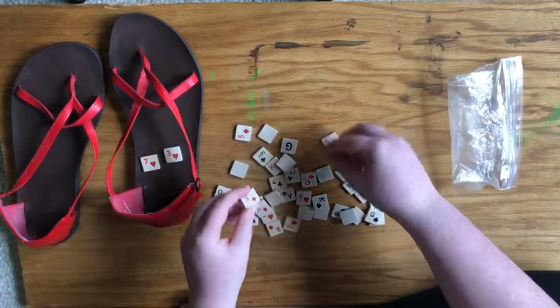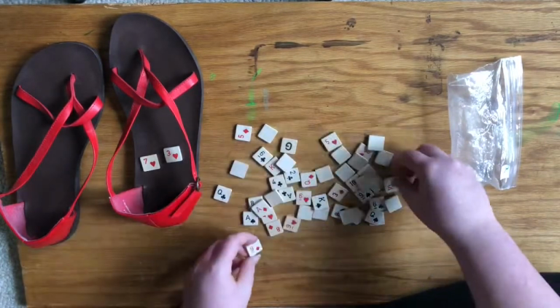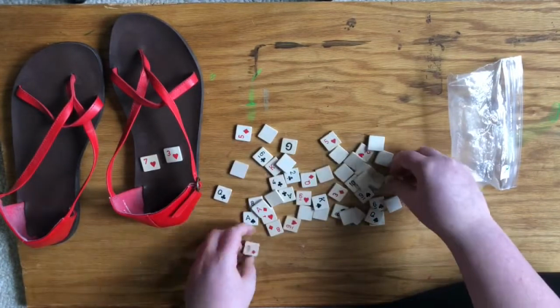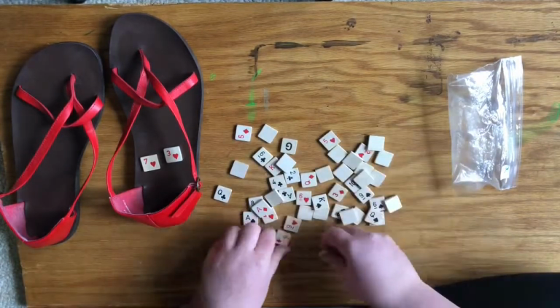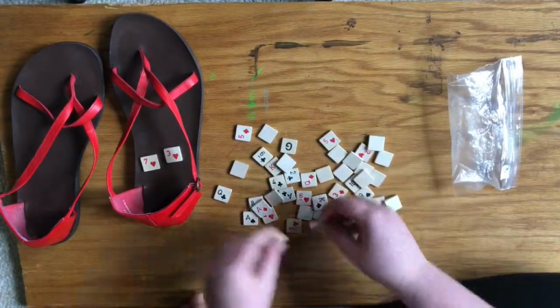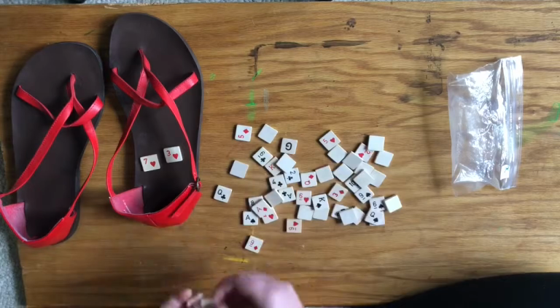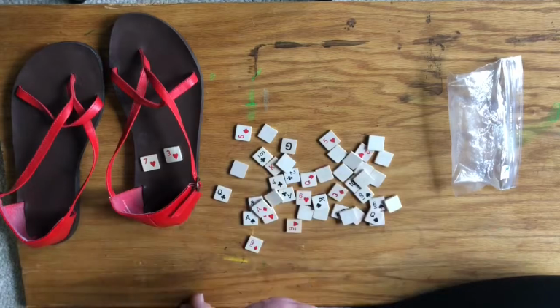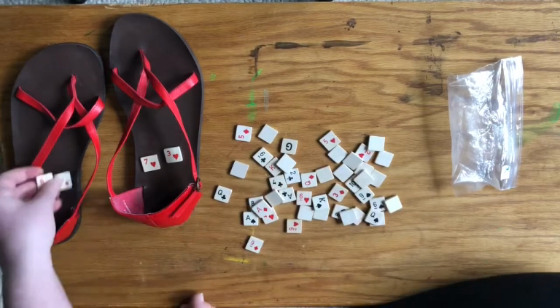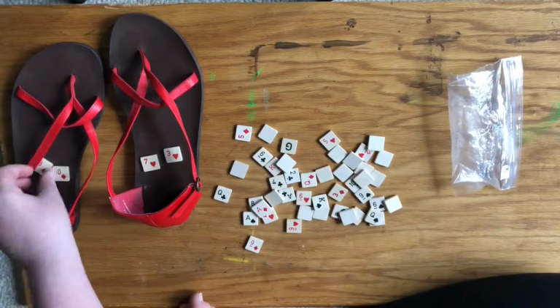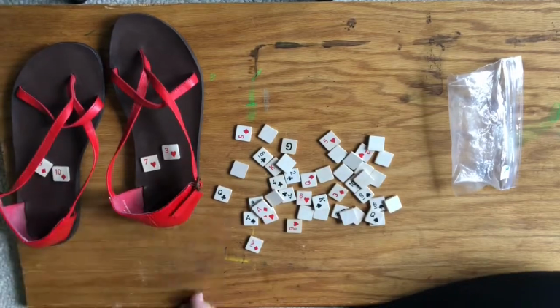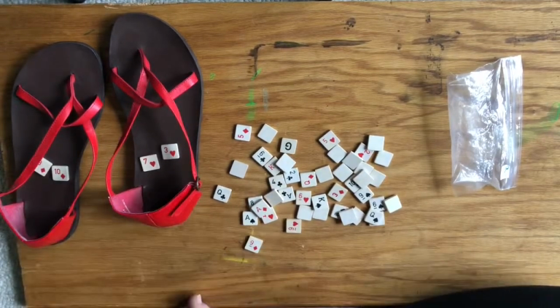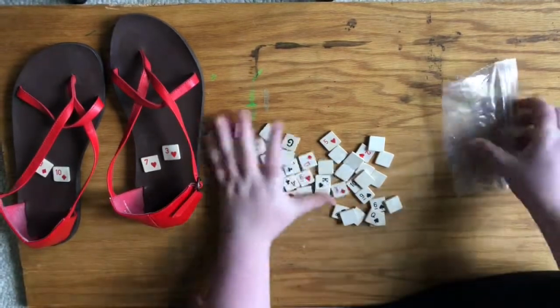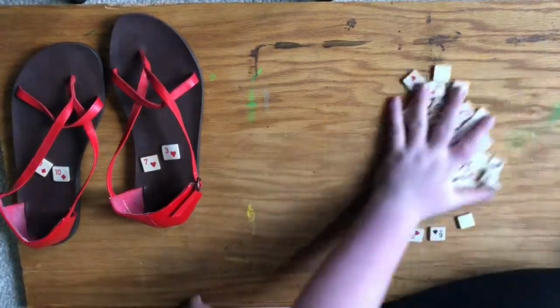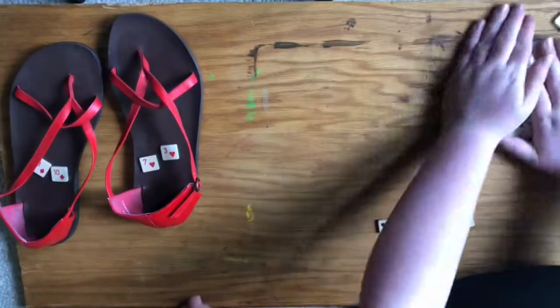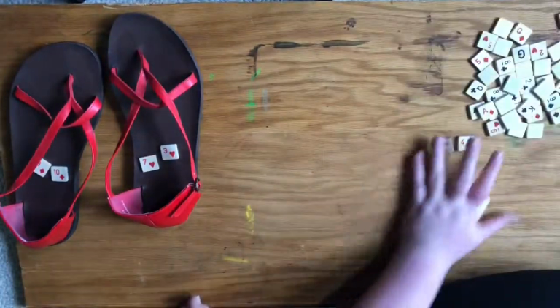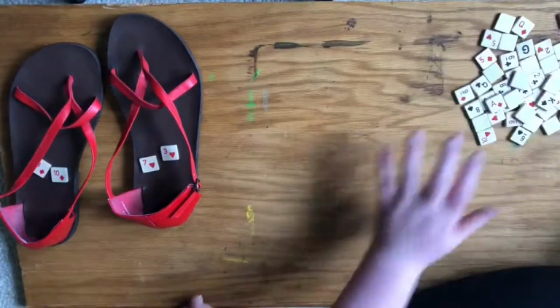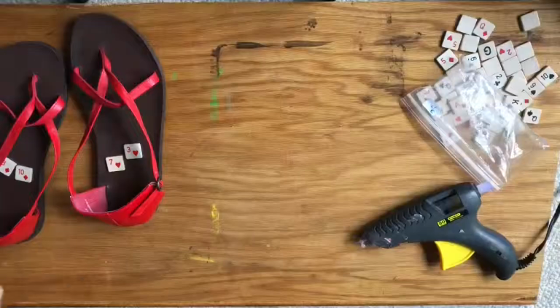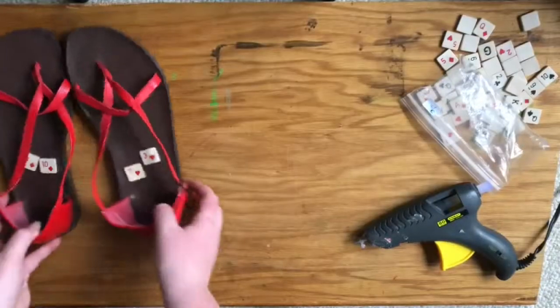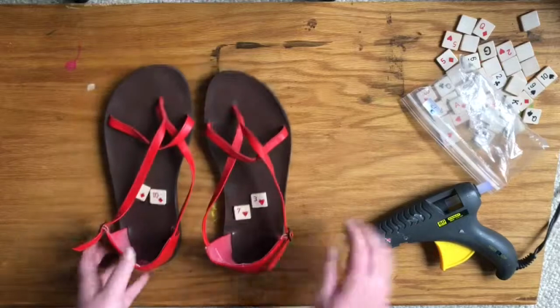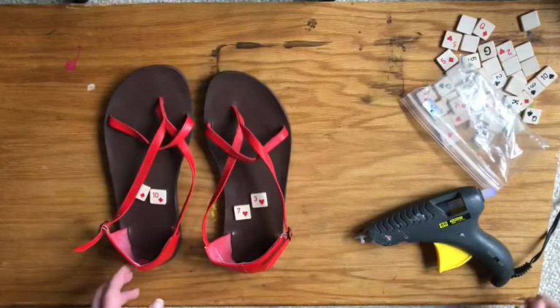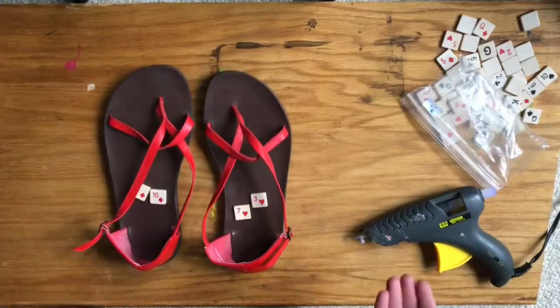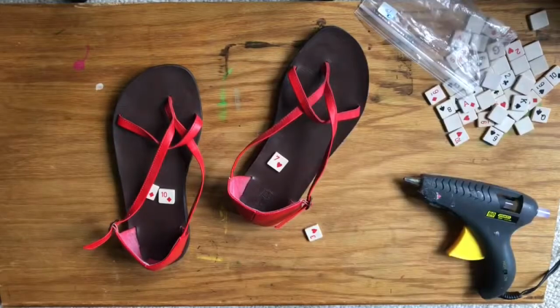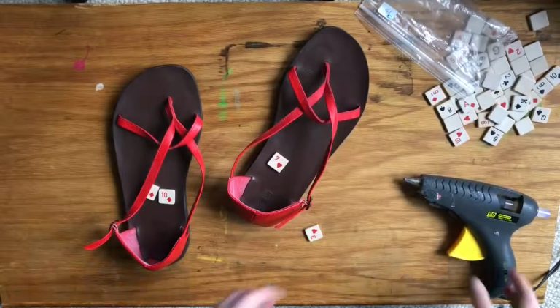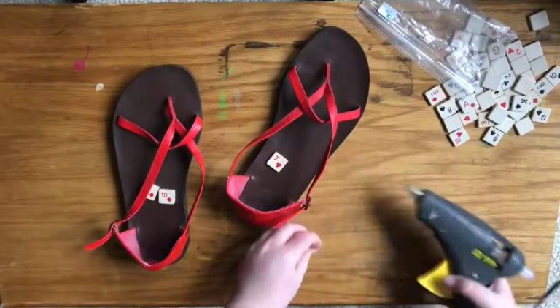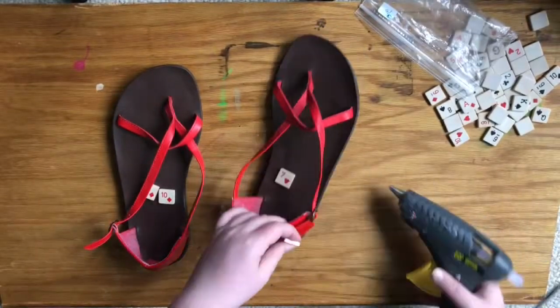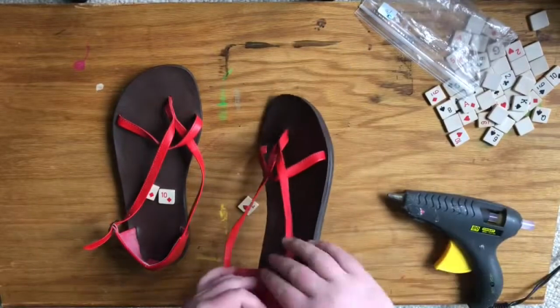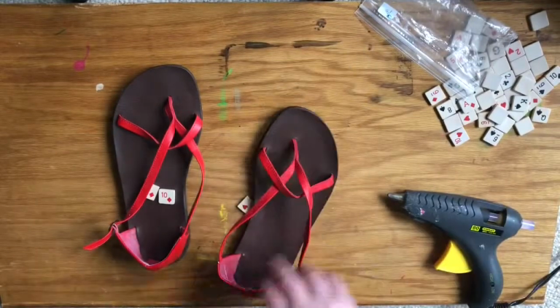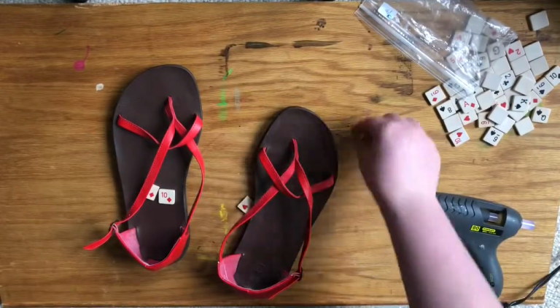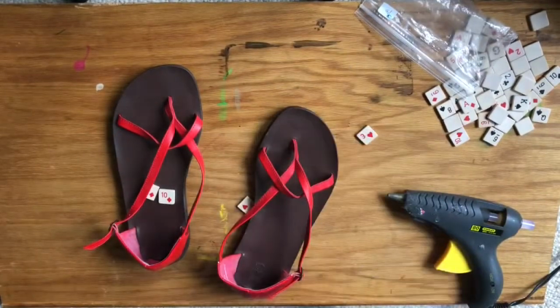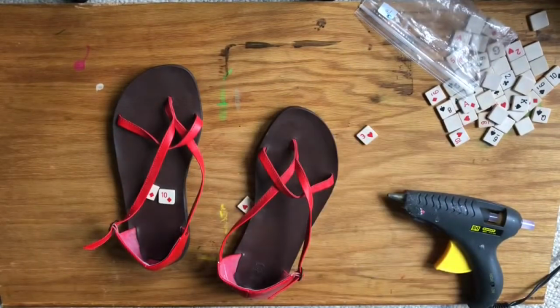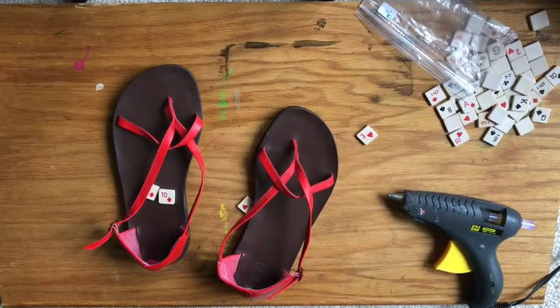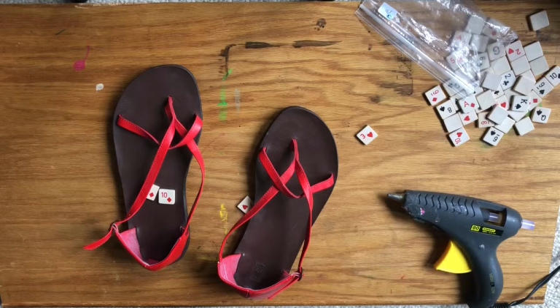So I picked 7 and 3 of hearts, and then I picked 8 and 10 in diamonds — both red to match the shoes.